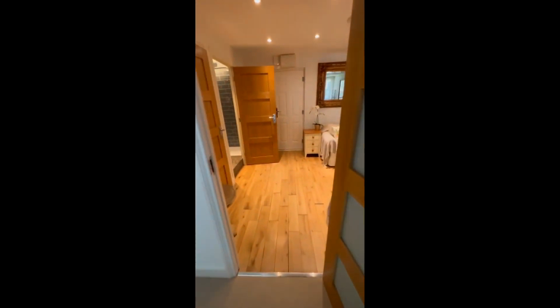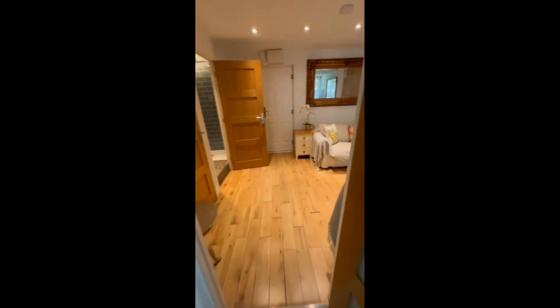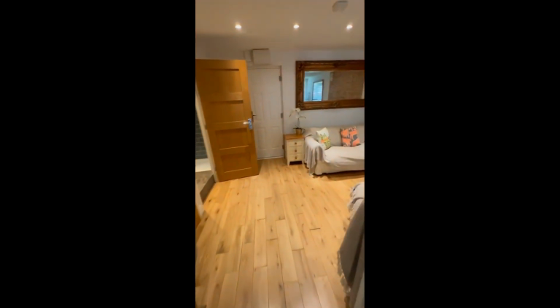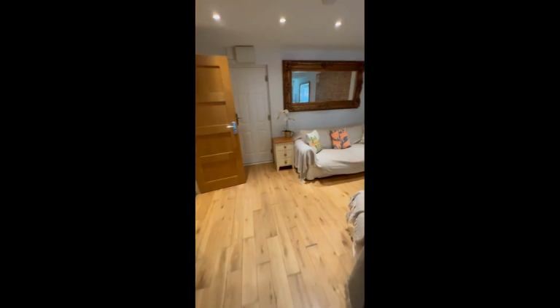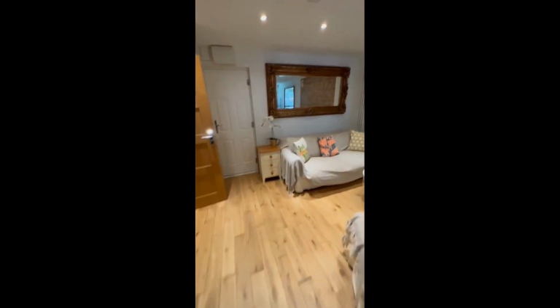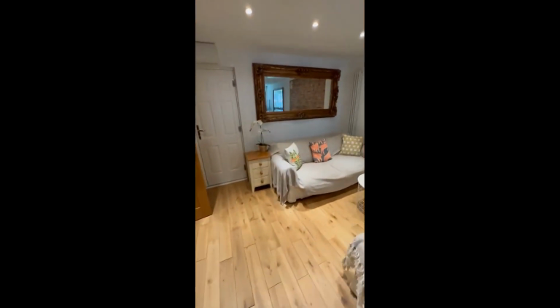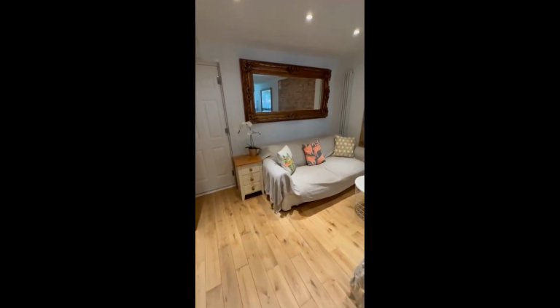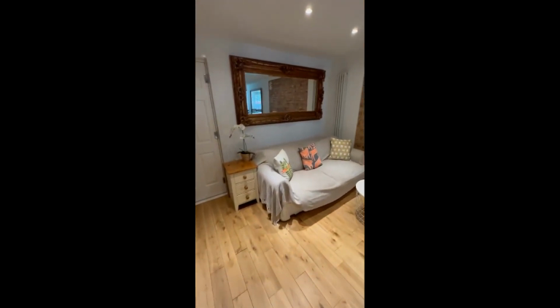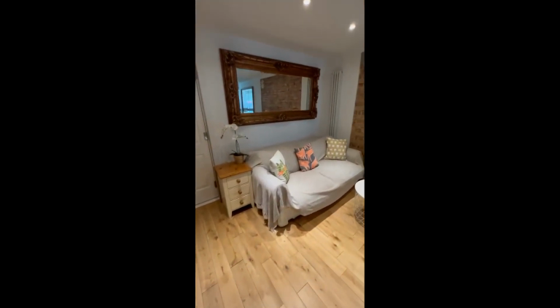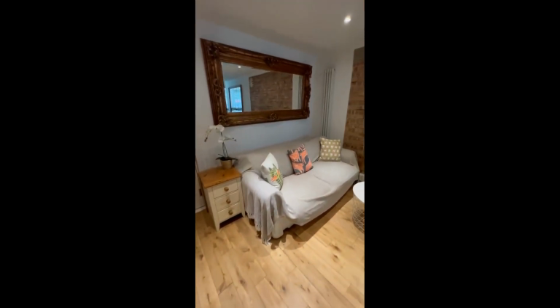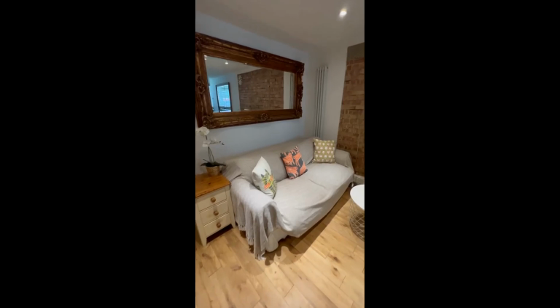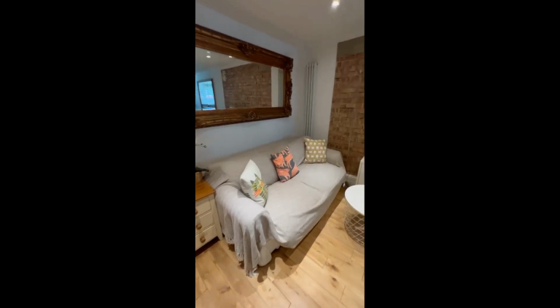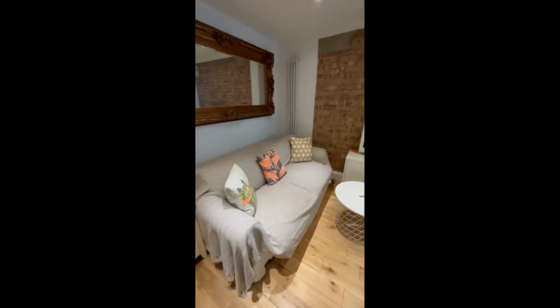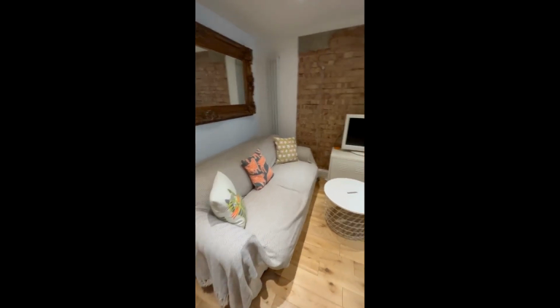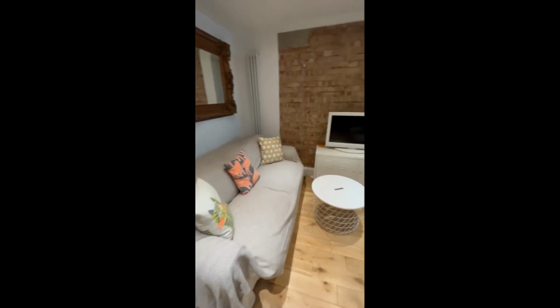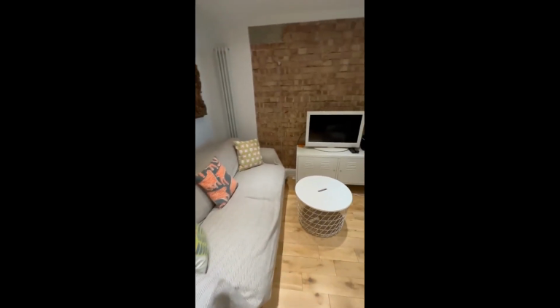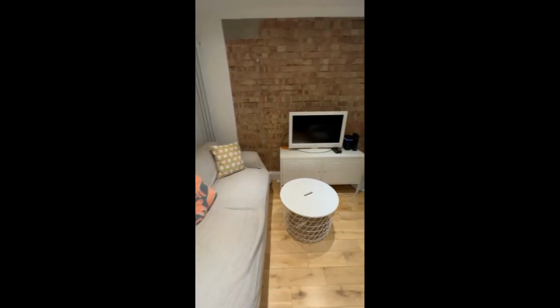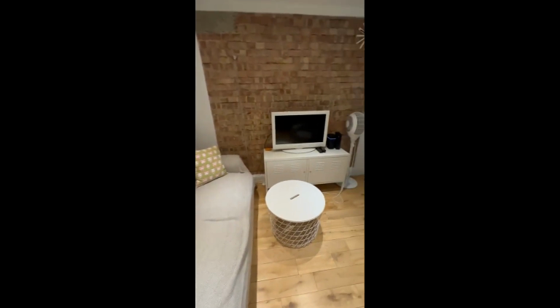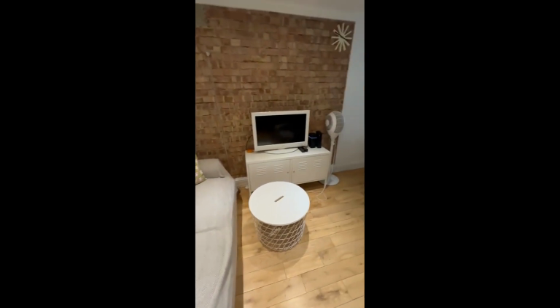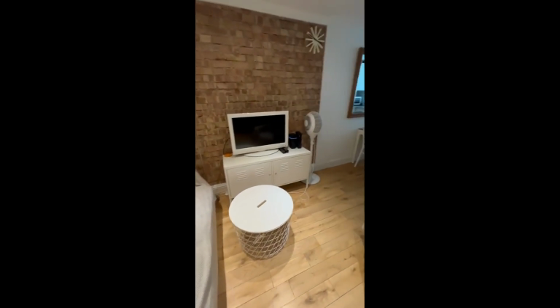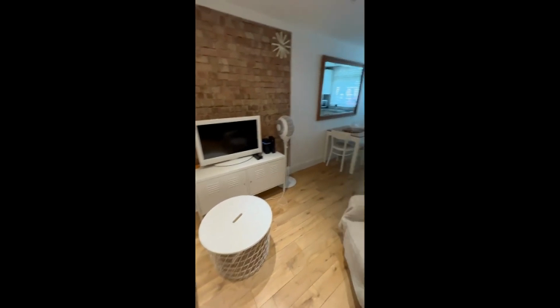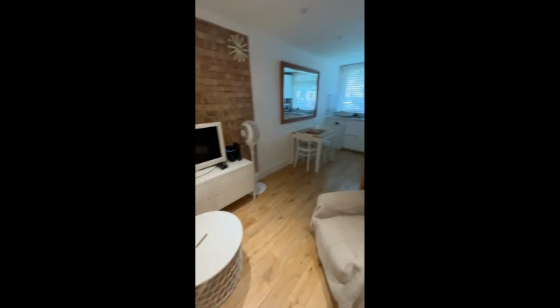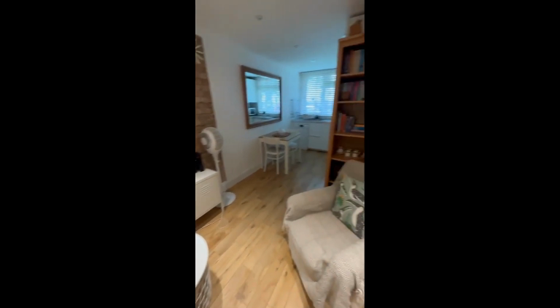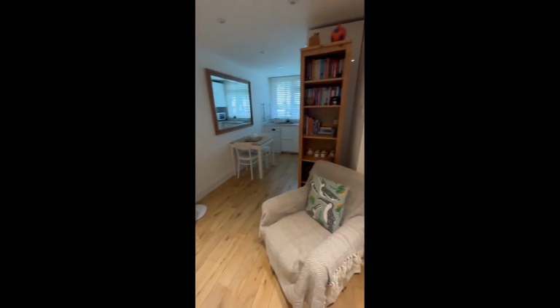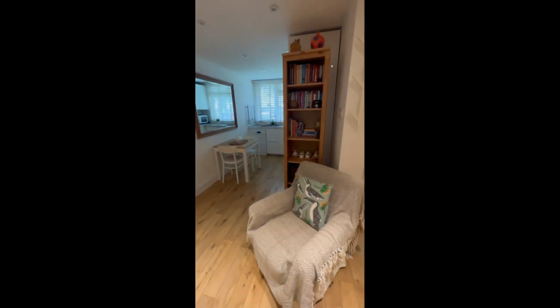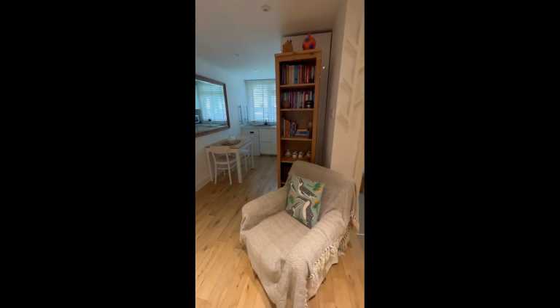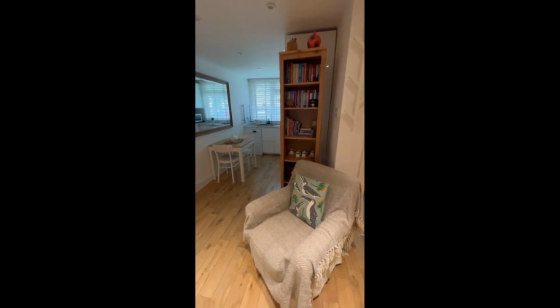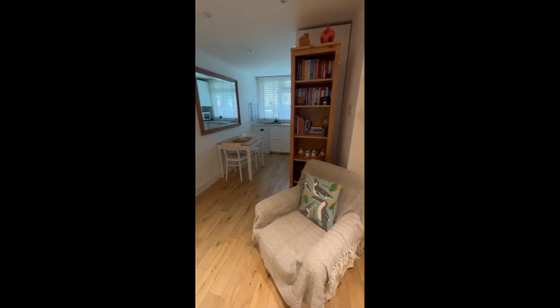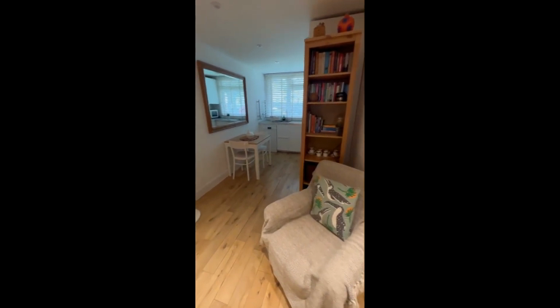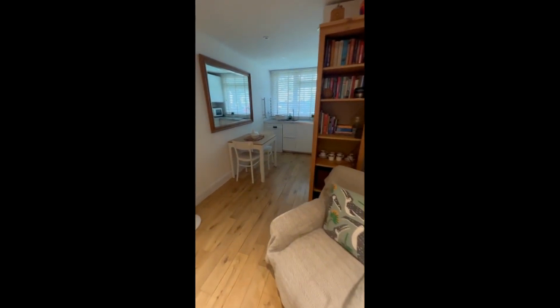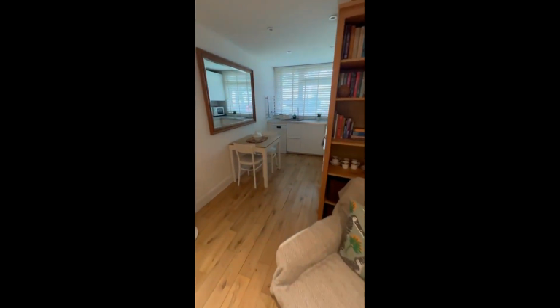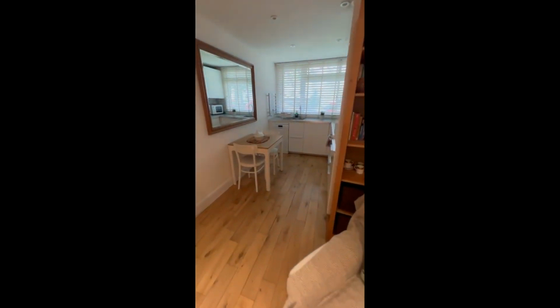Right over here, we have the living room, which has a nice couch and also a TV and a little table. And there's also a dining table if you want to have some lunch there.